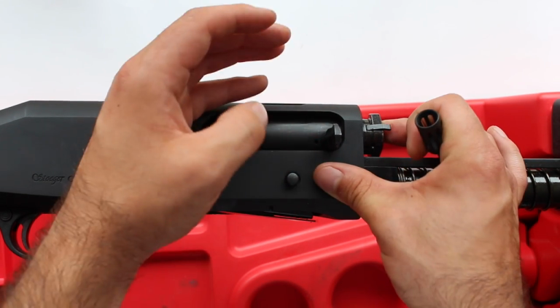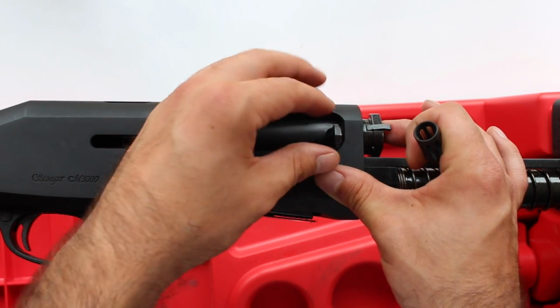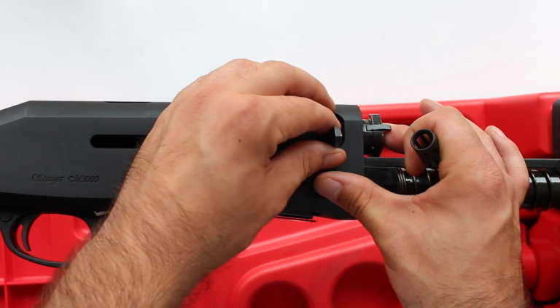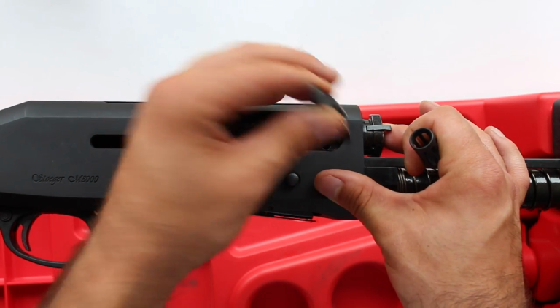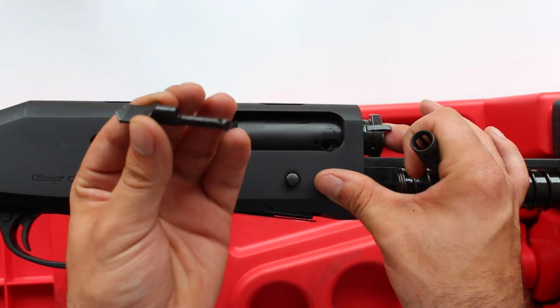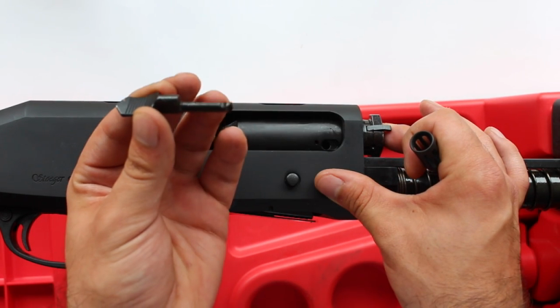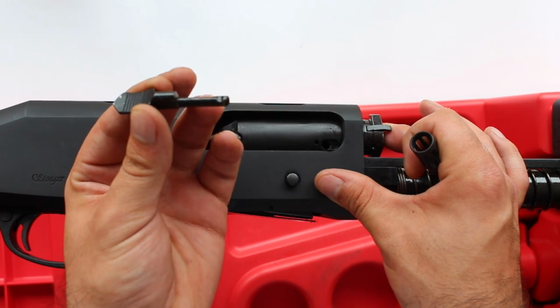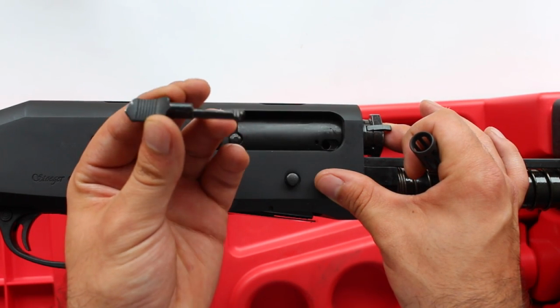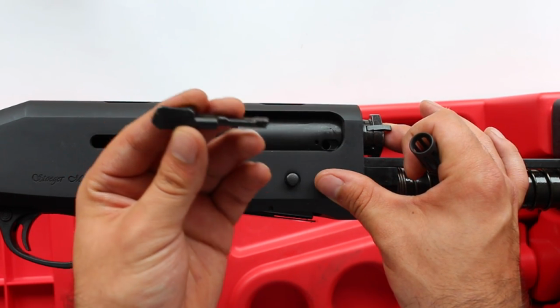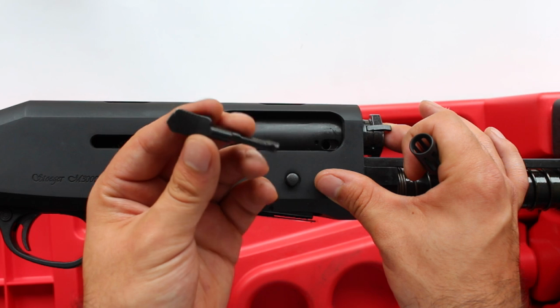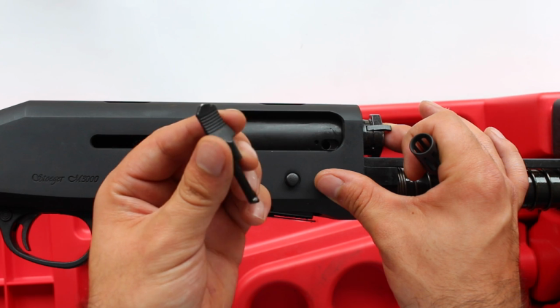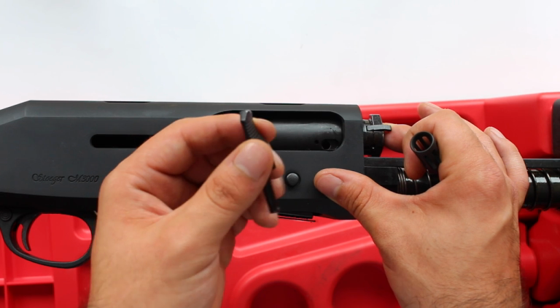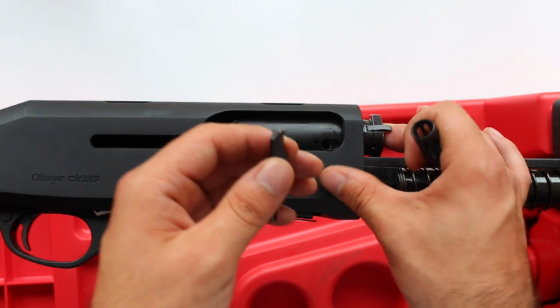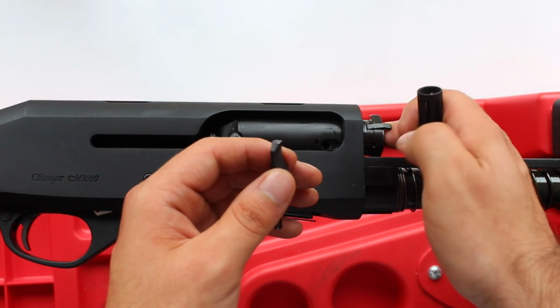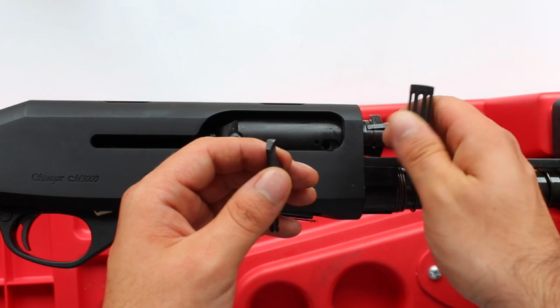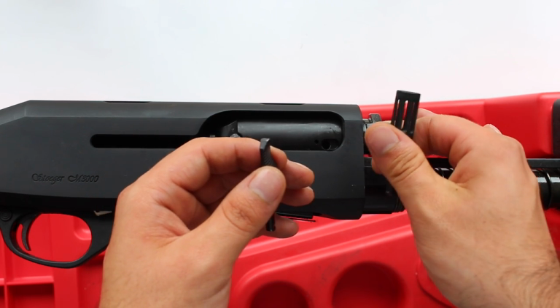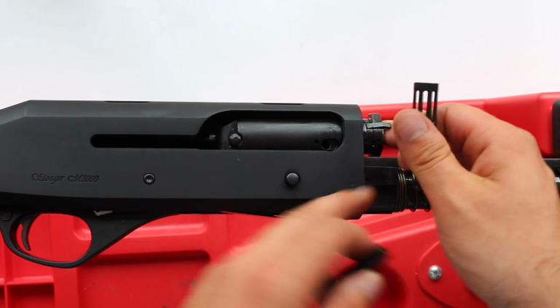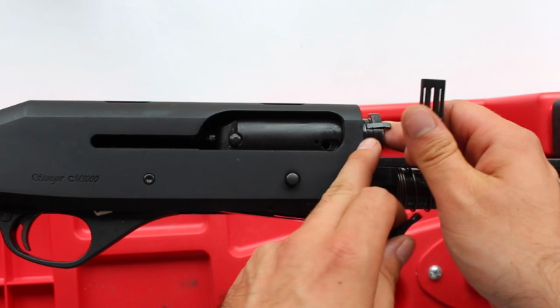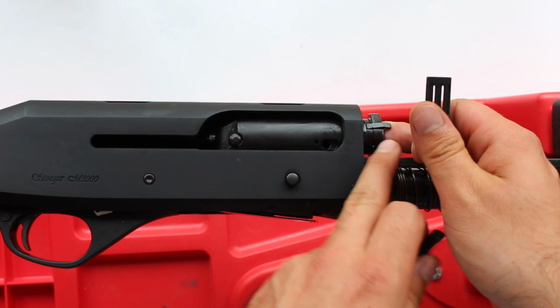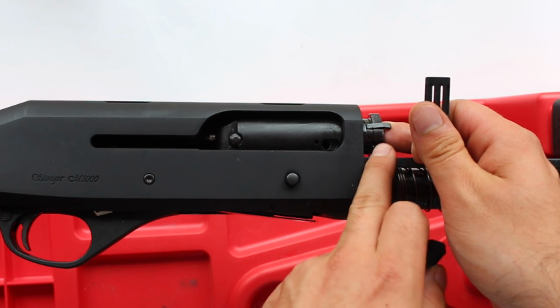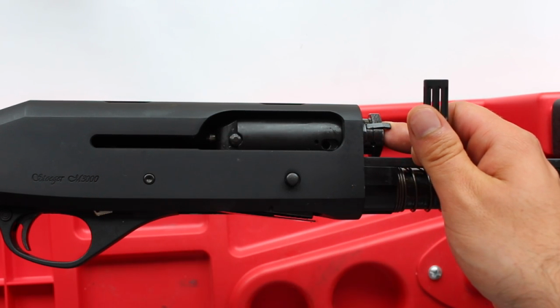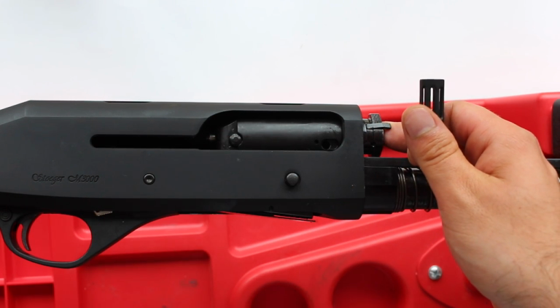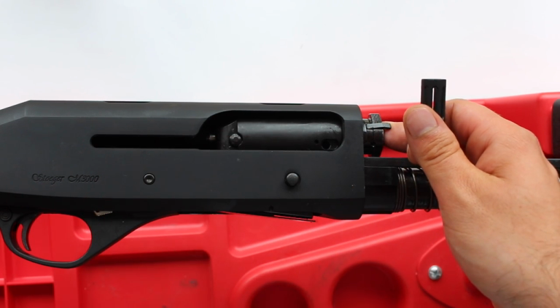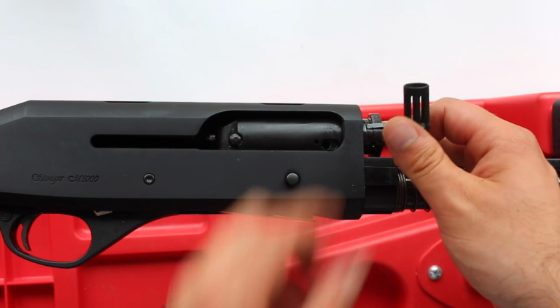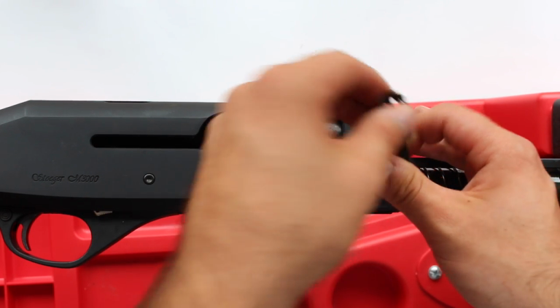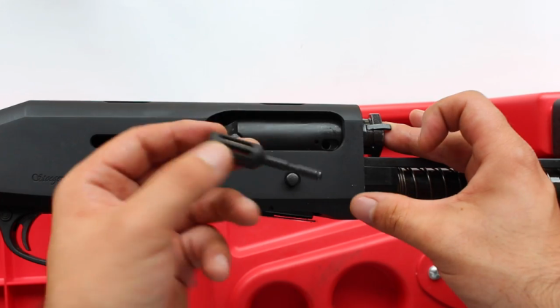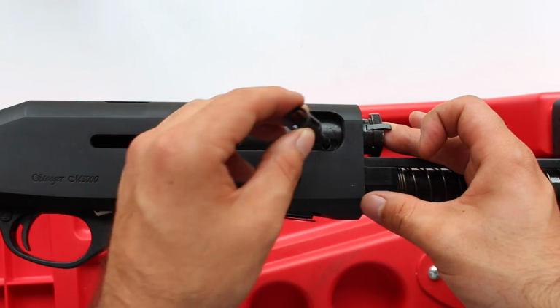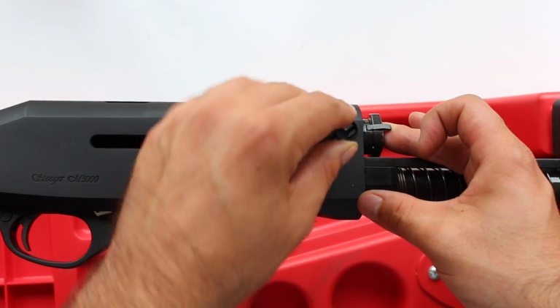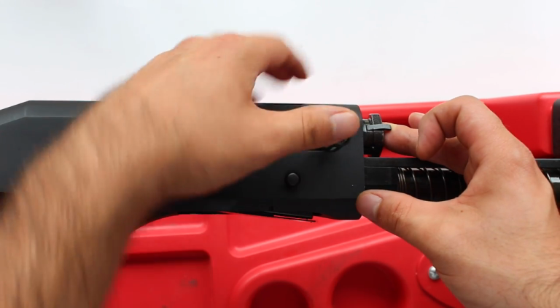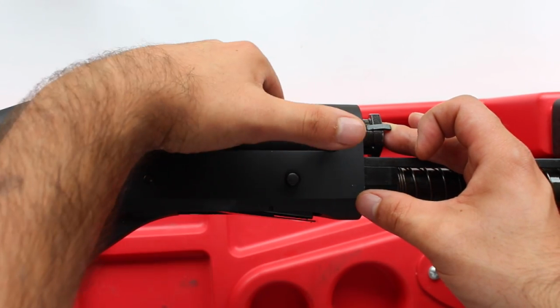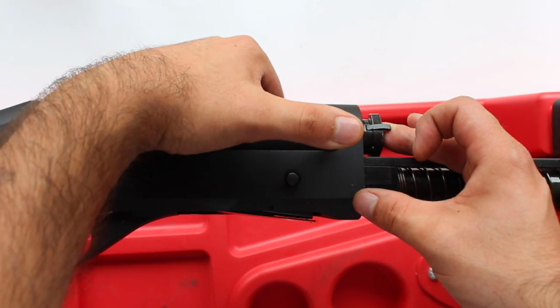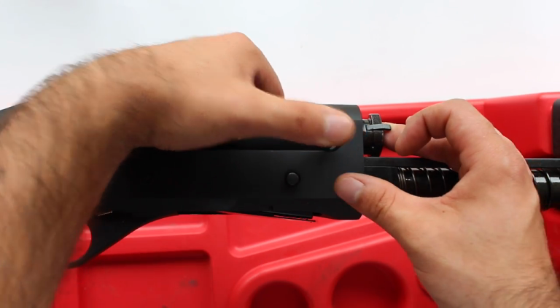Give it a really big tug and it will come straight out. Bolt face back, you can remove the old one — there you go. It doesn't look half as pretty as the new one. Keep your finger on the bolt face because the new one will just drop in and it will click.